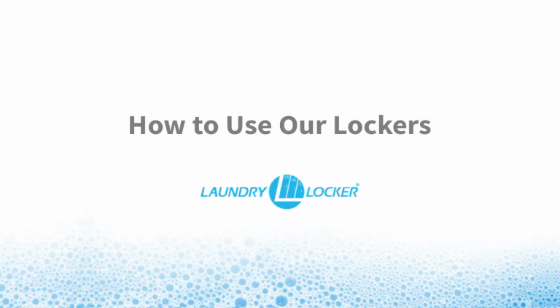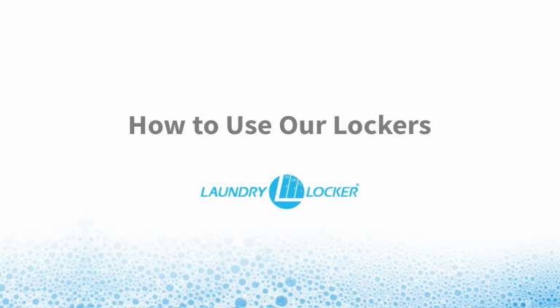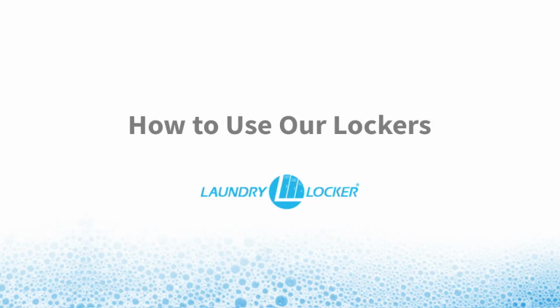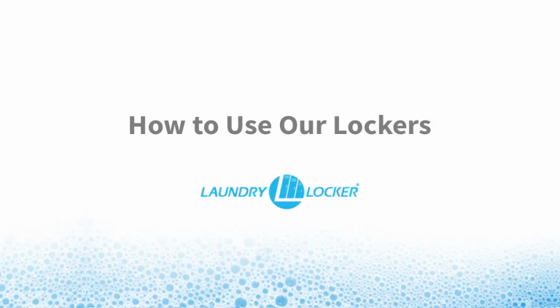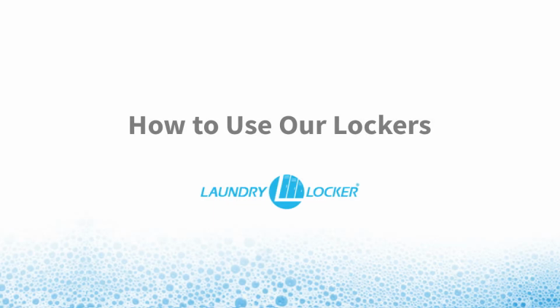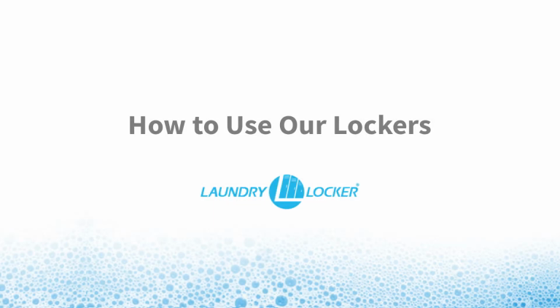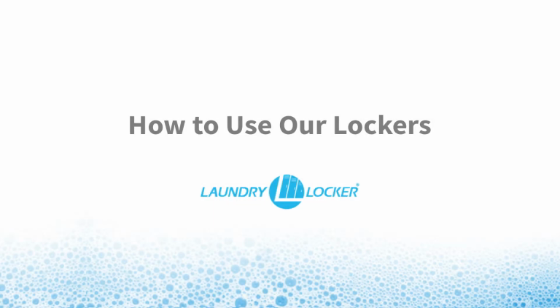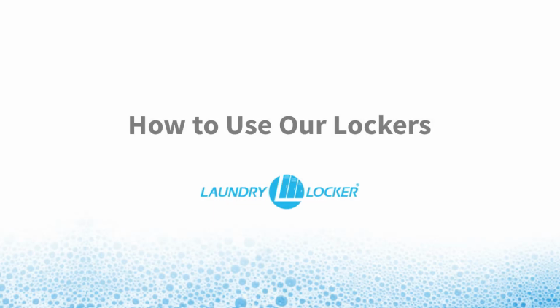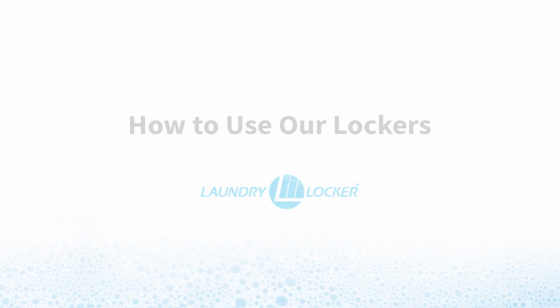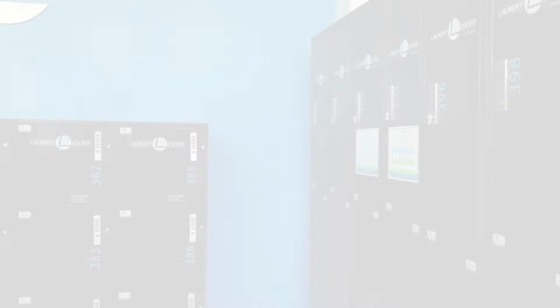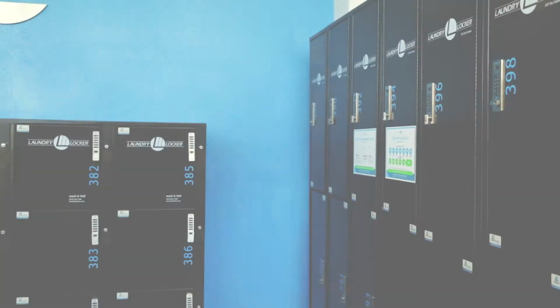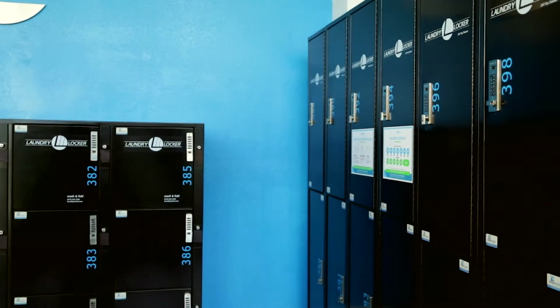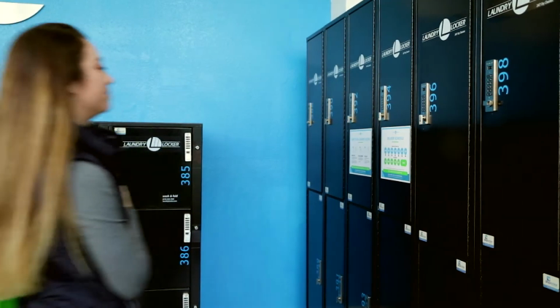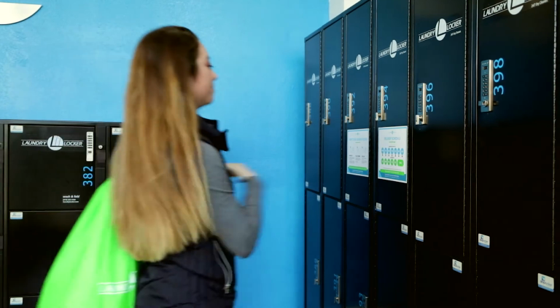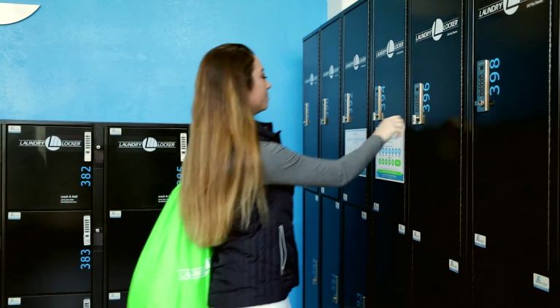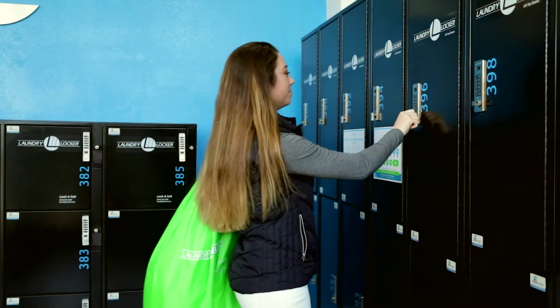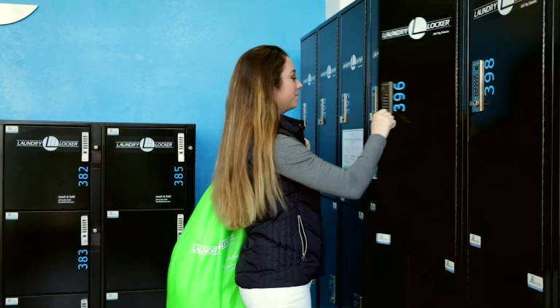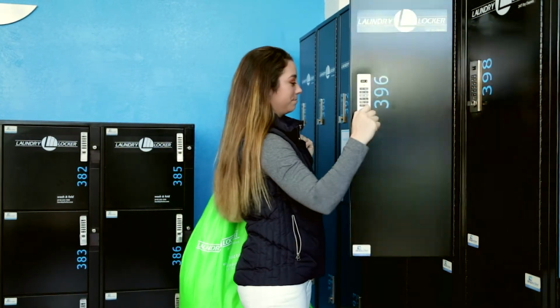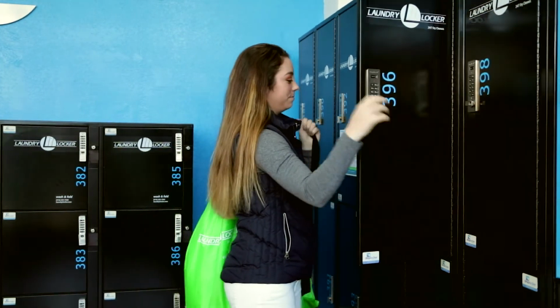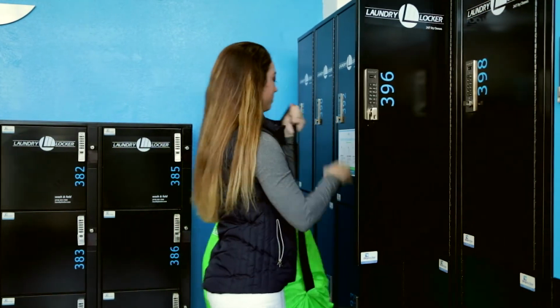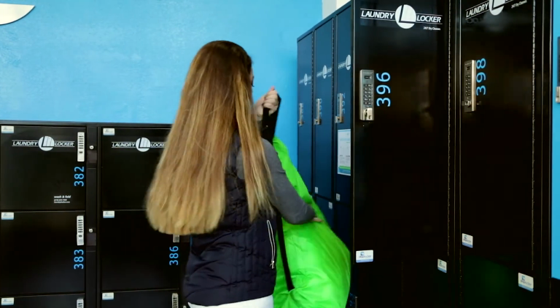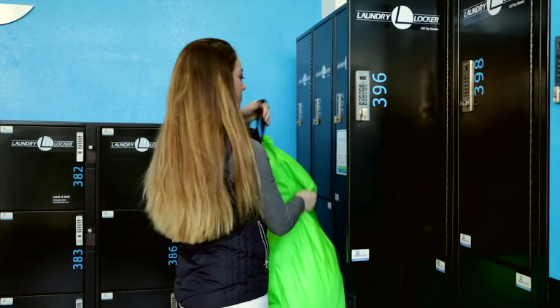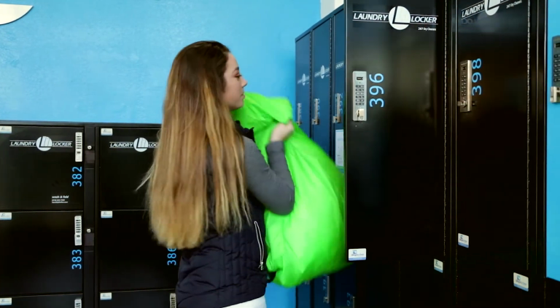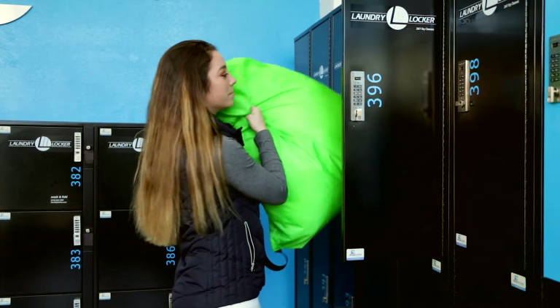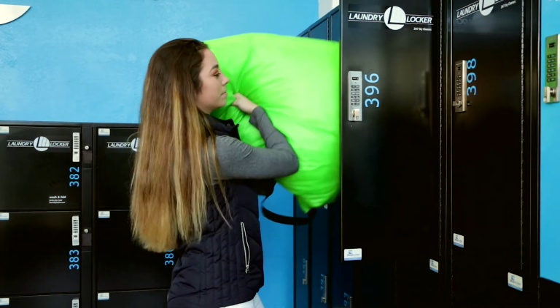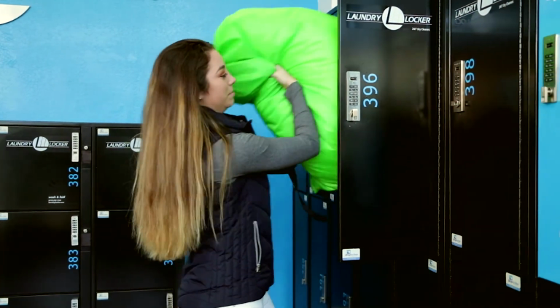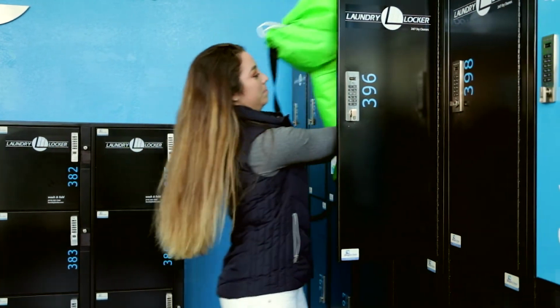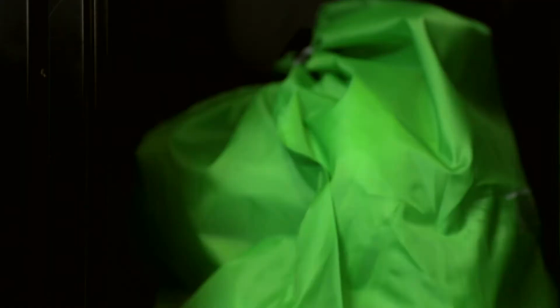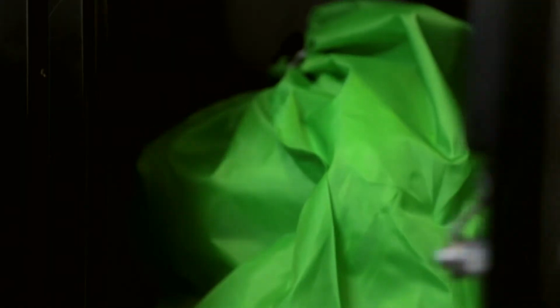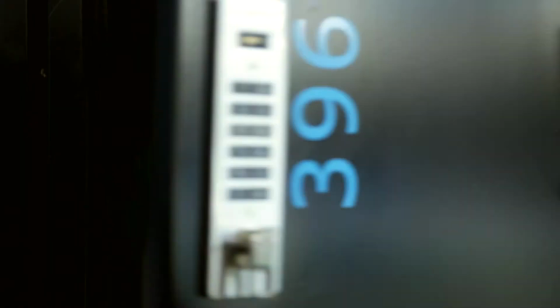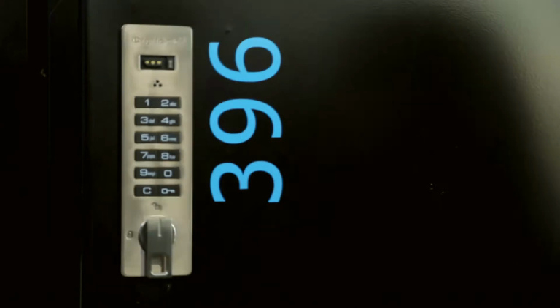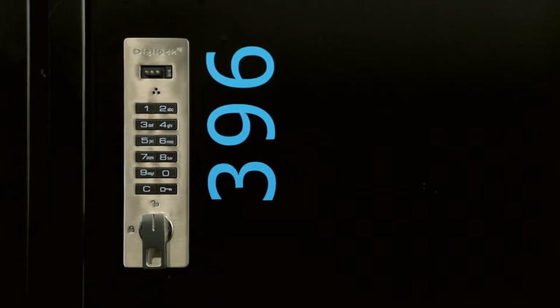How to use our lockers. Find an unlocked locker and drop off your laundry bag inside. Close the locker door.